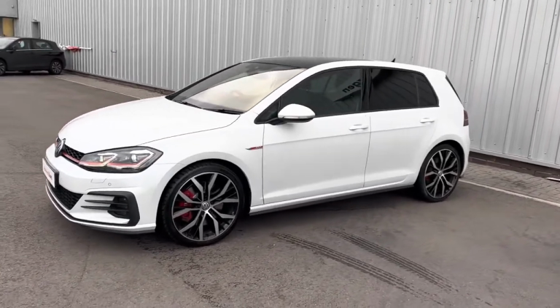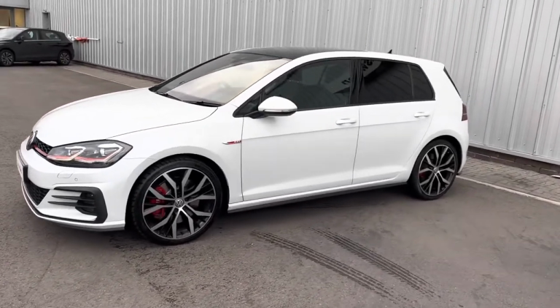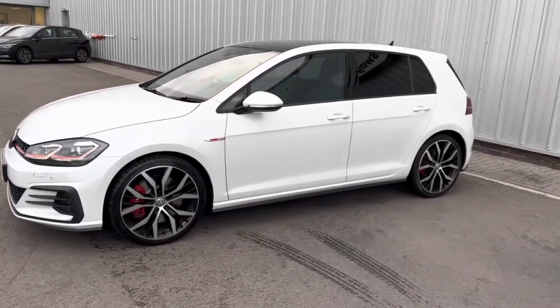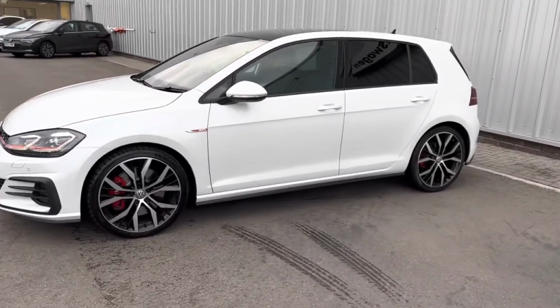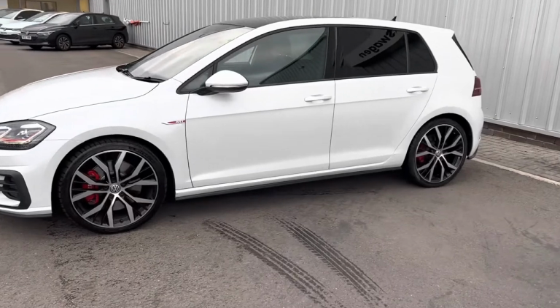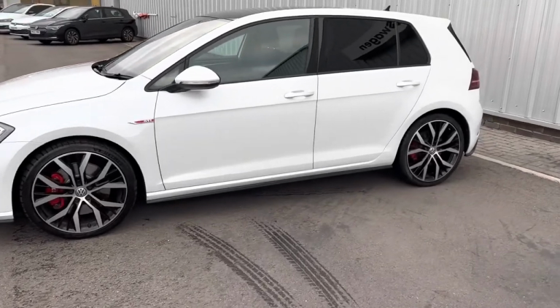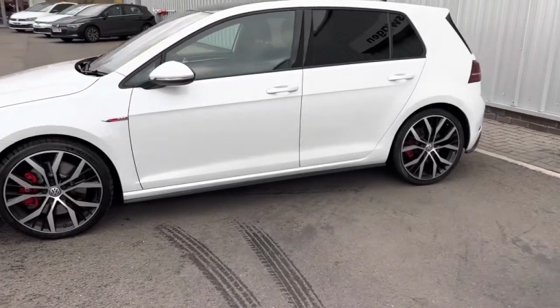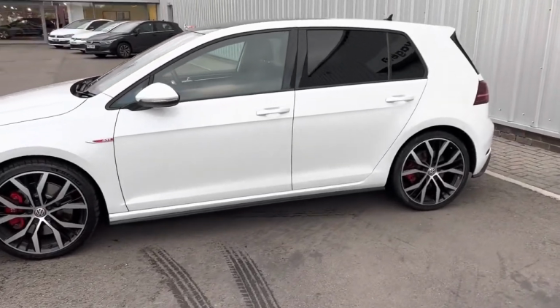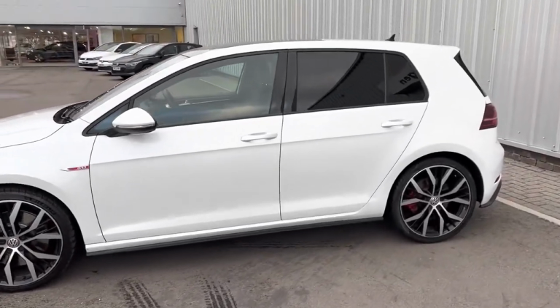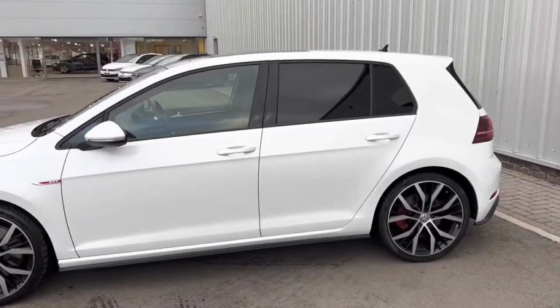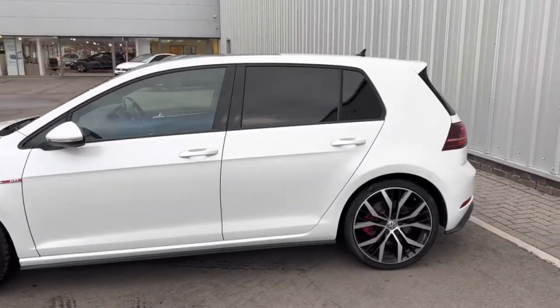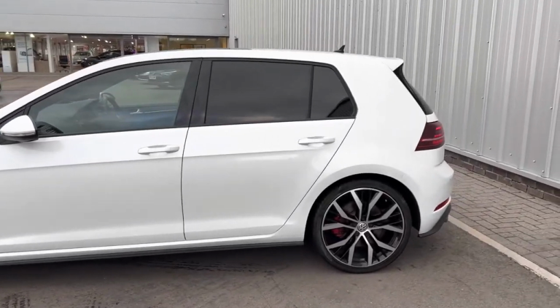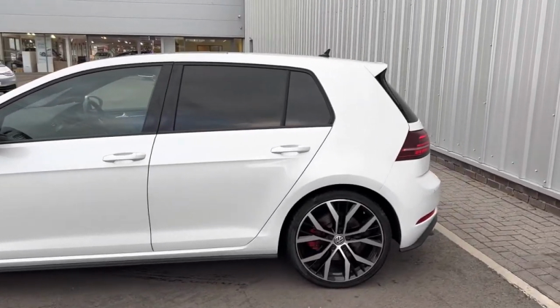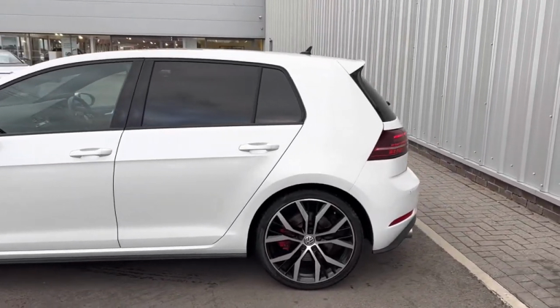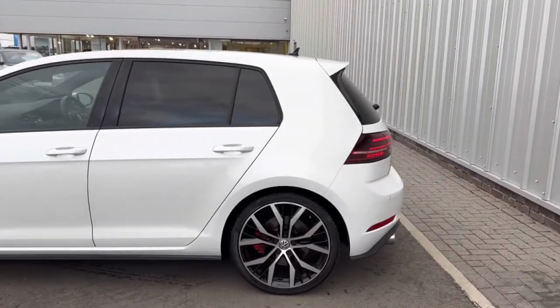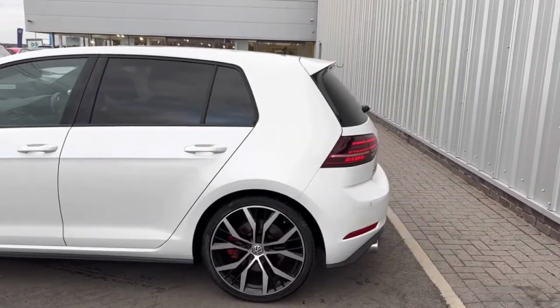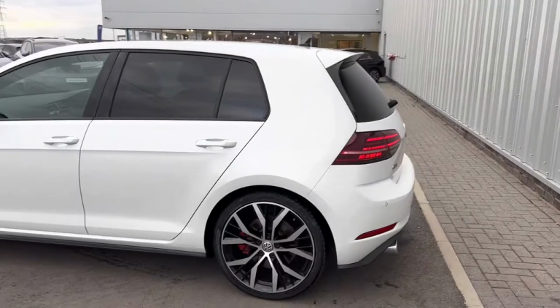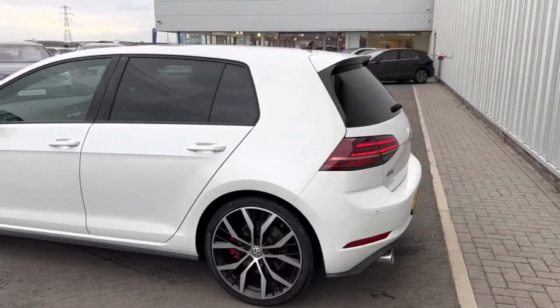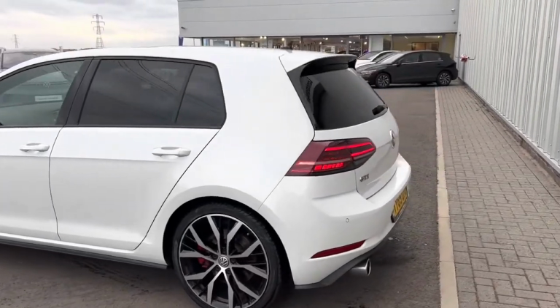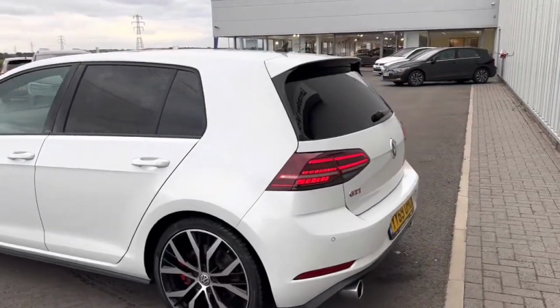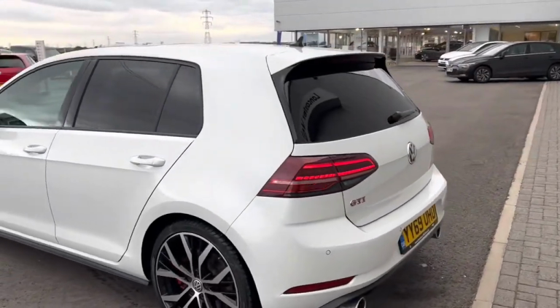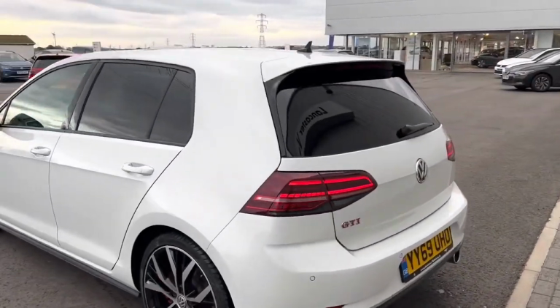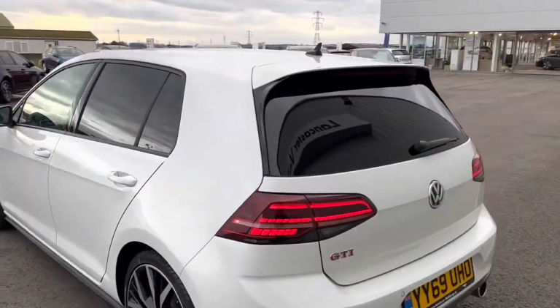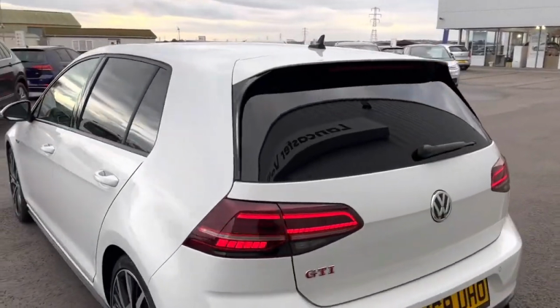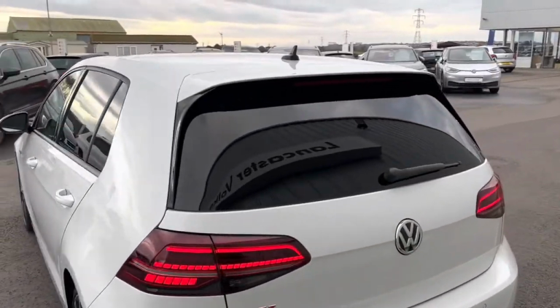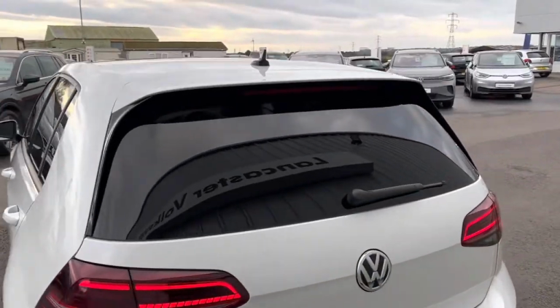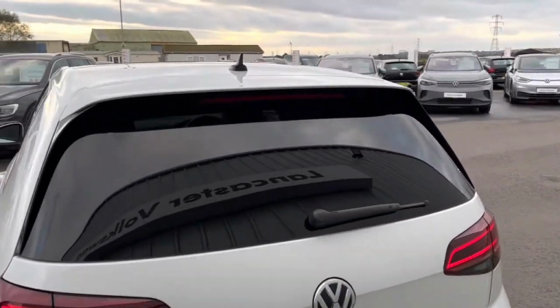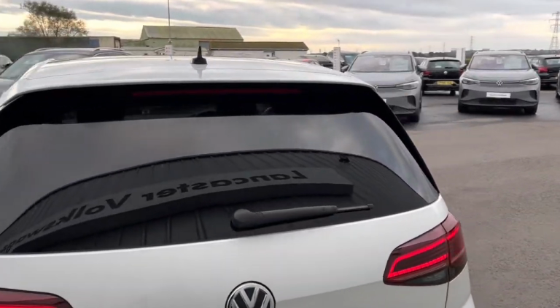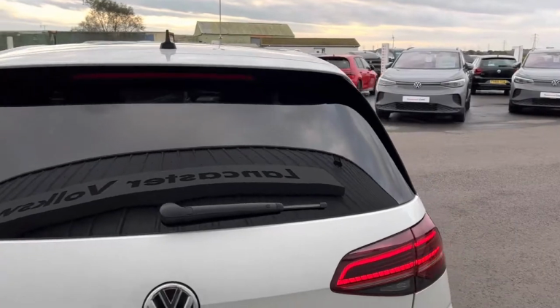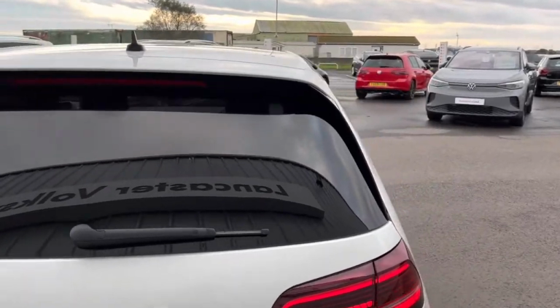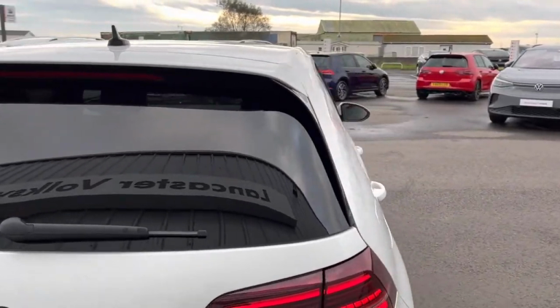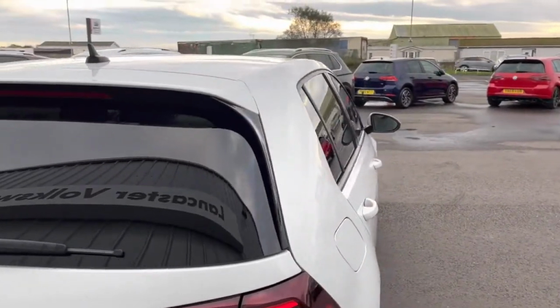It's also part of our approved used scheme, so even though it's not a new car, you do get two years warranty, two years roadside assistance, and a full 142-point check on this car as well, and much more.